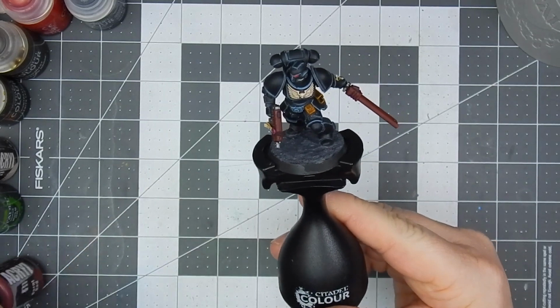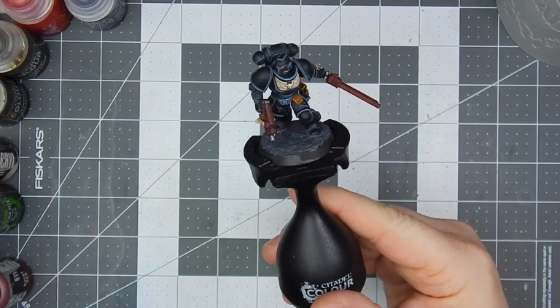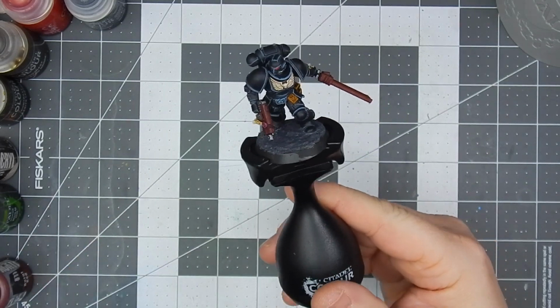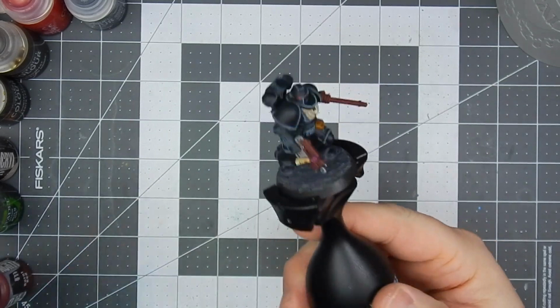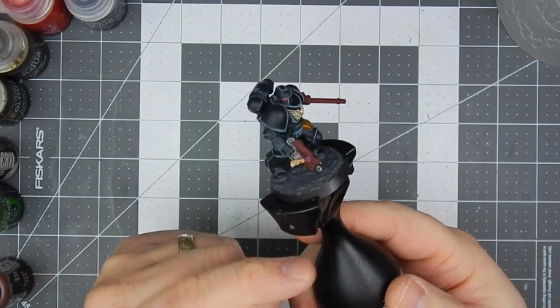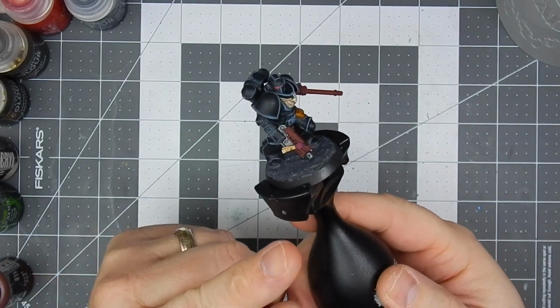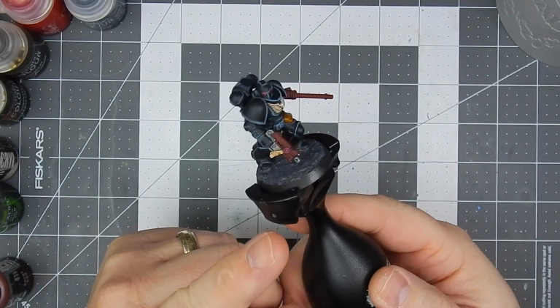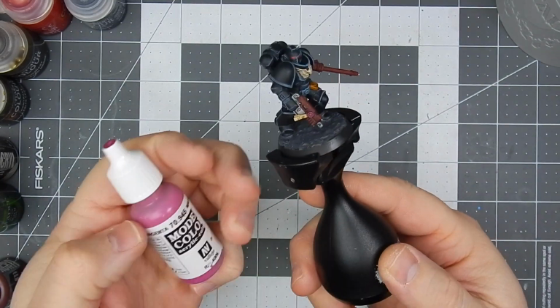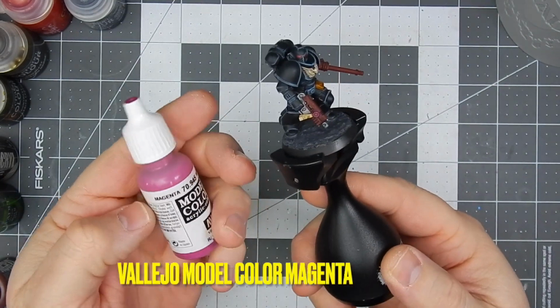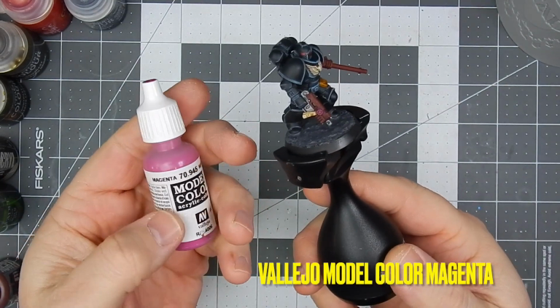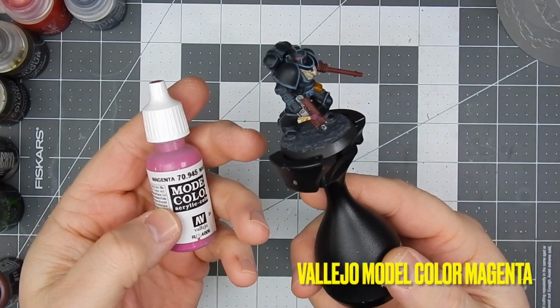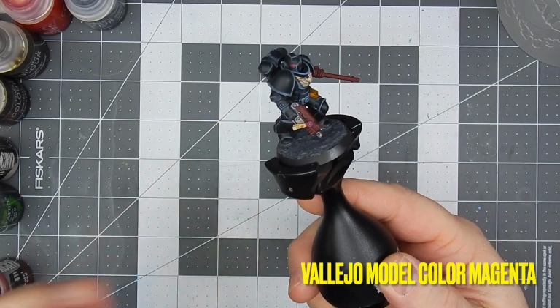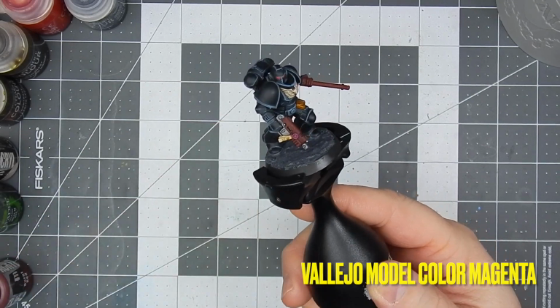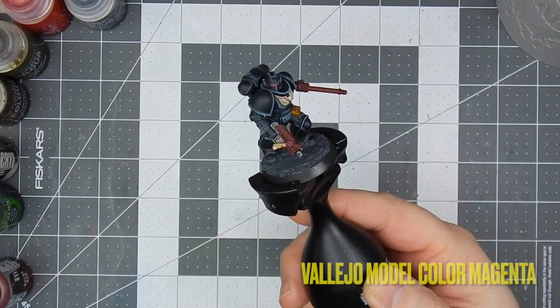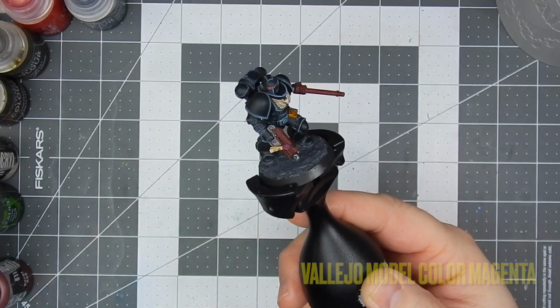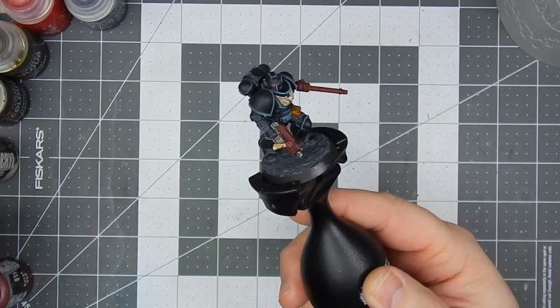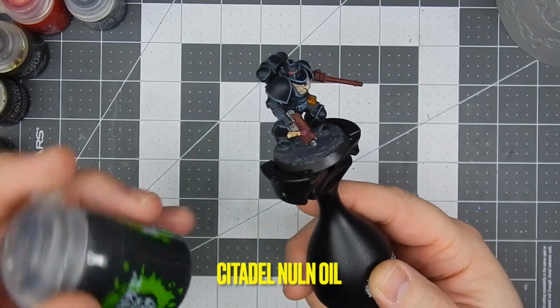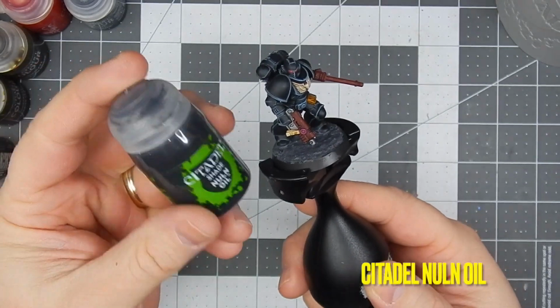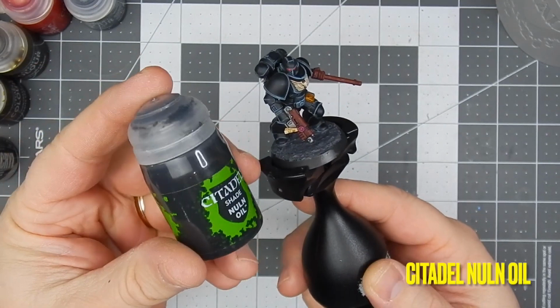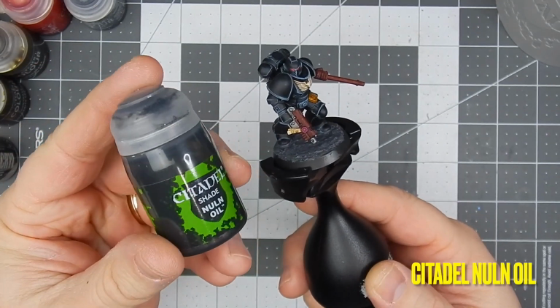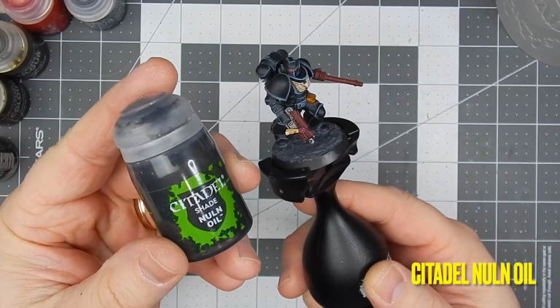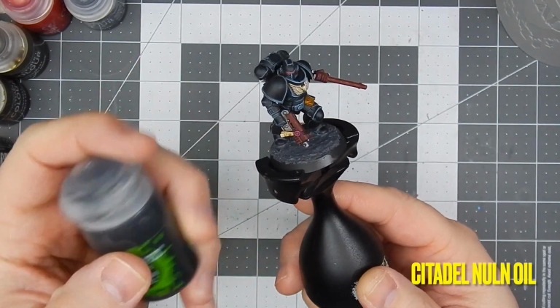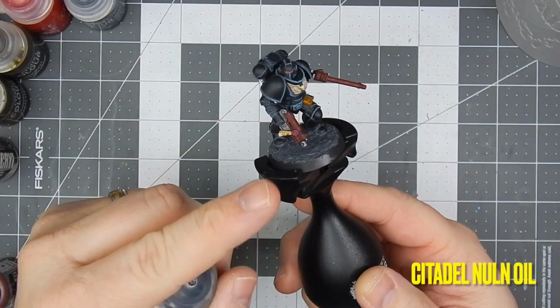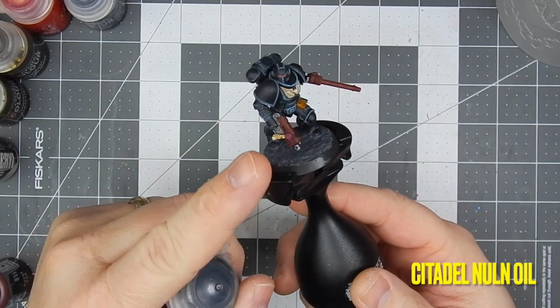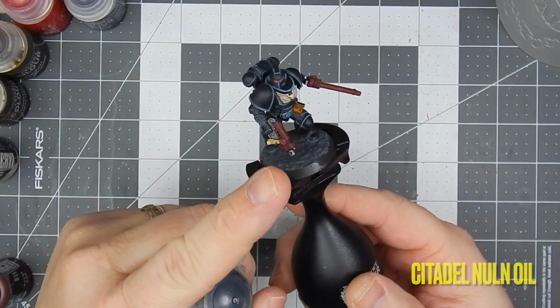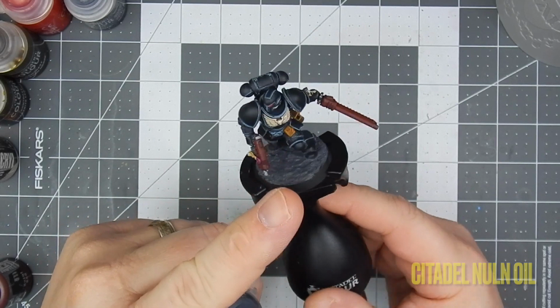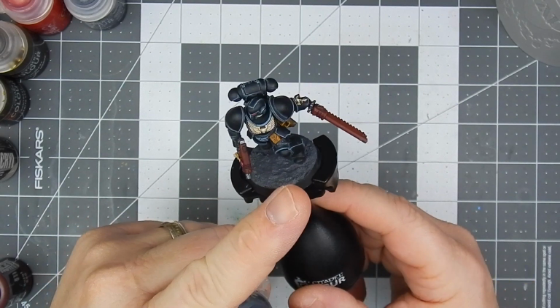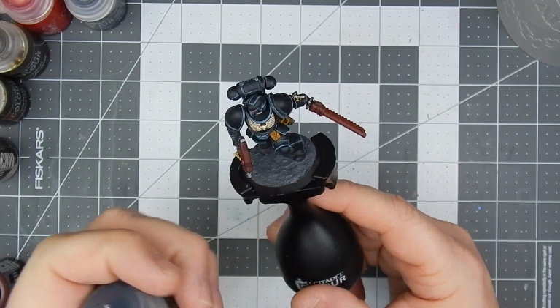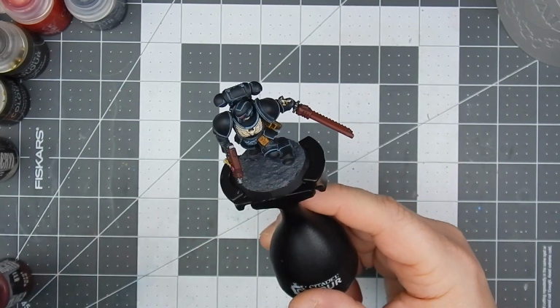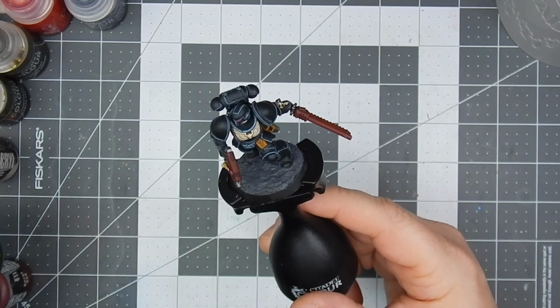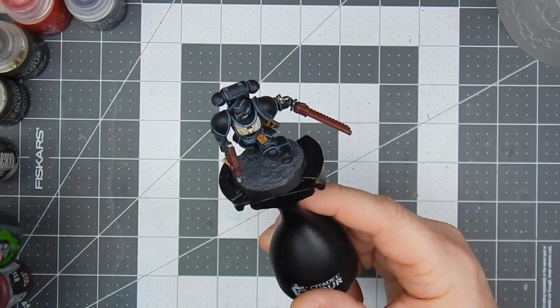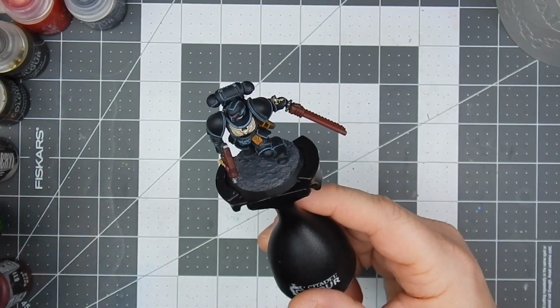I also hit the top of the purity seal with the magenta, and then washed the silvers and the reds with null oil.